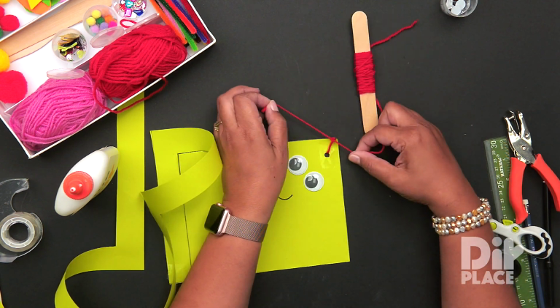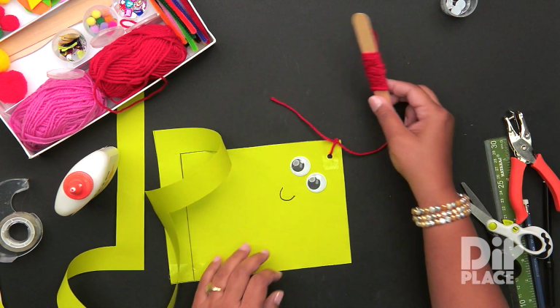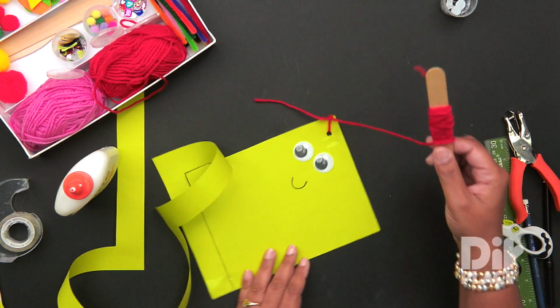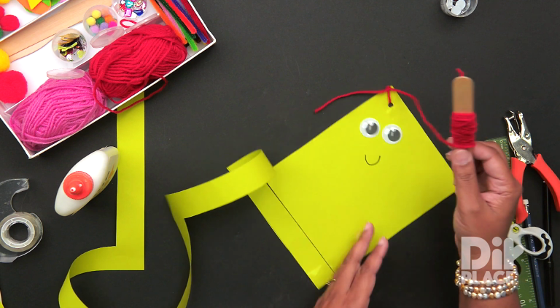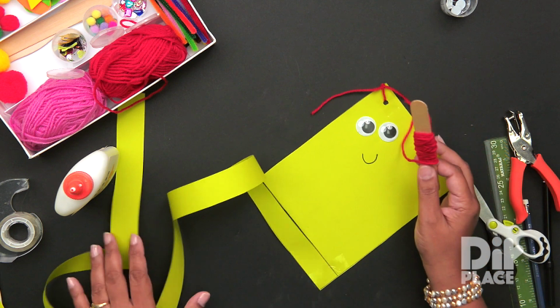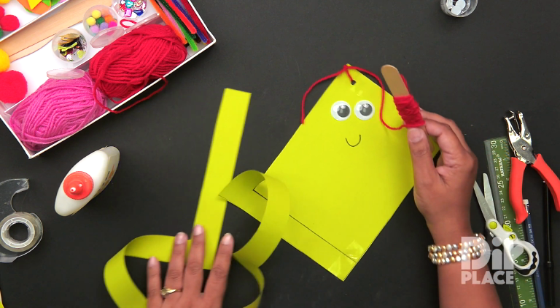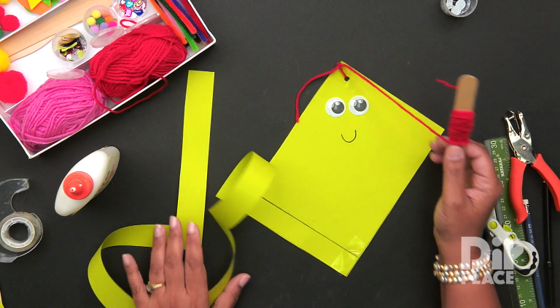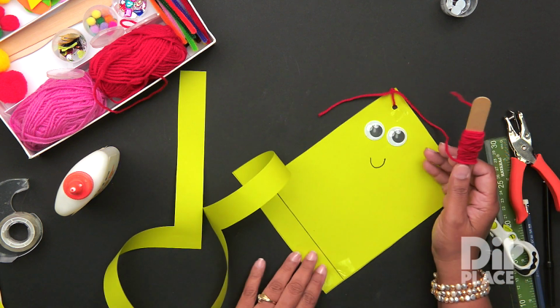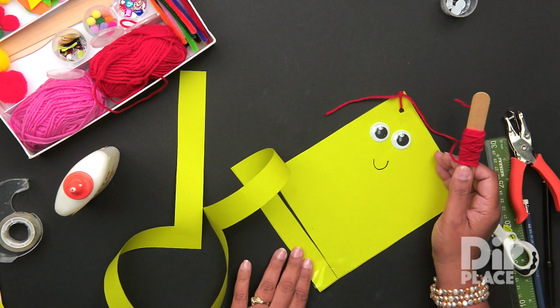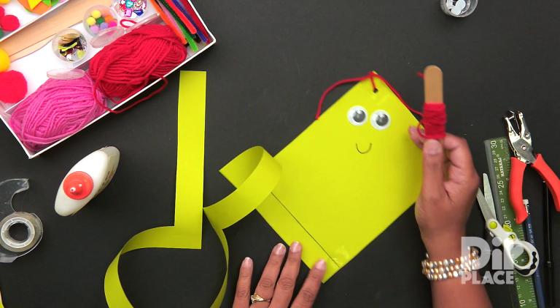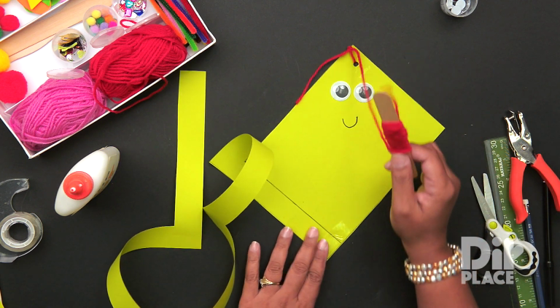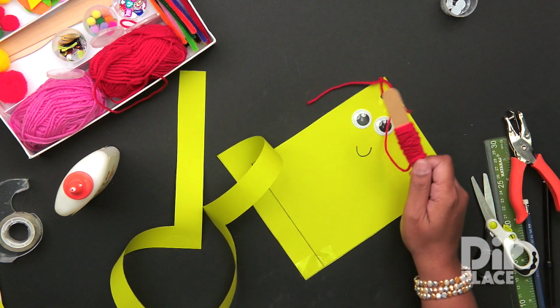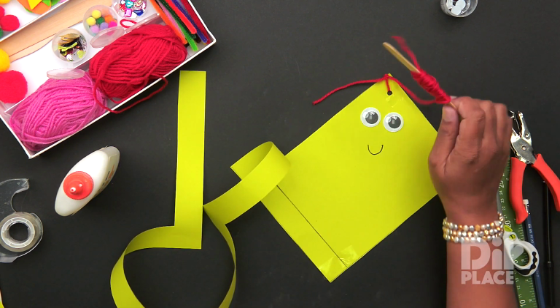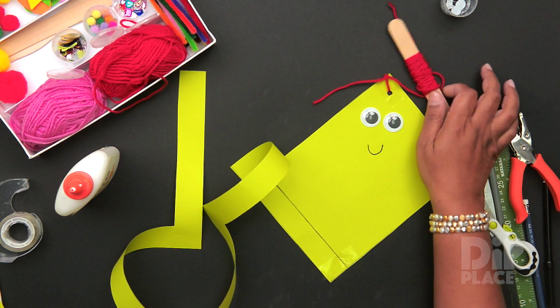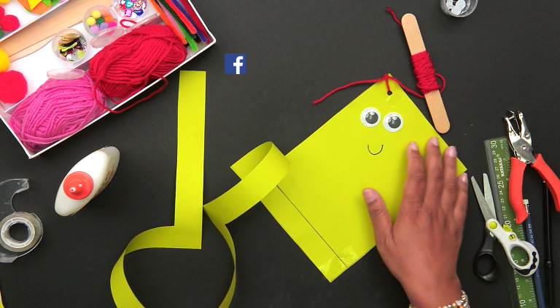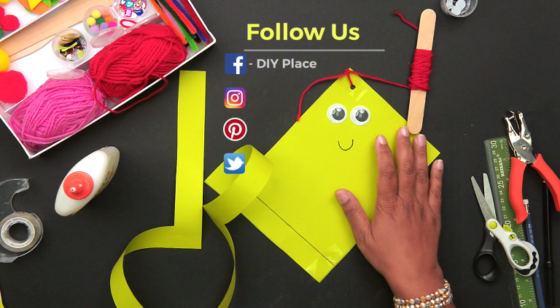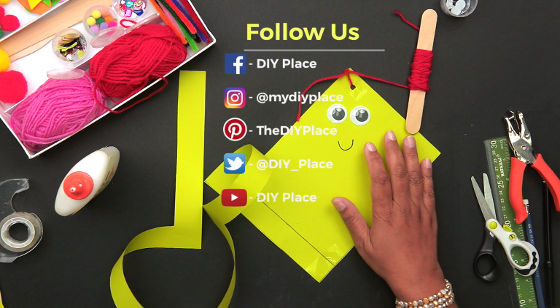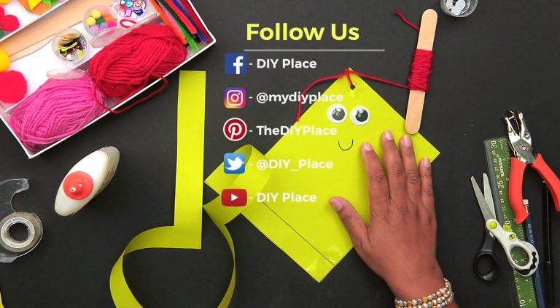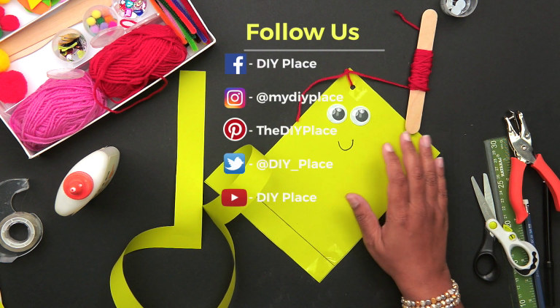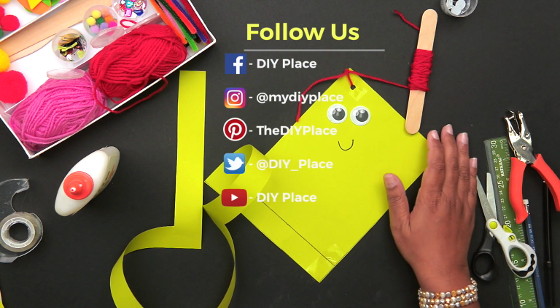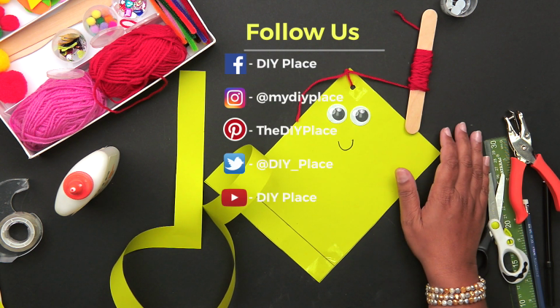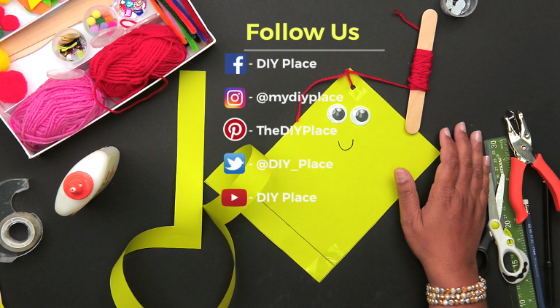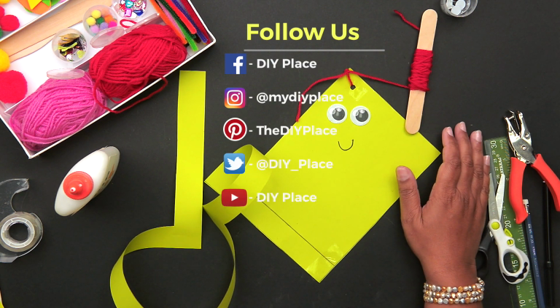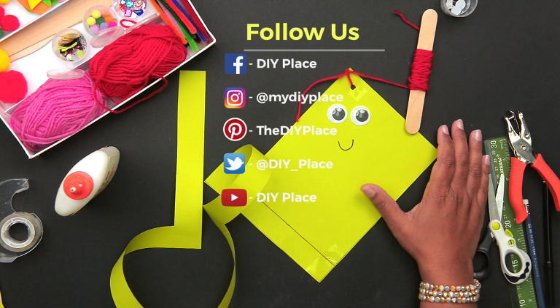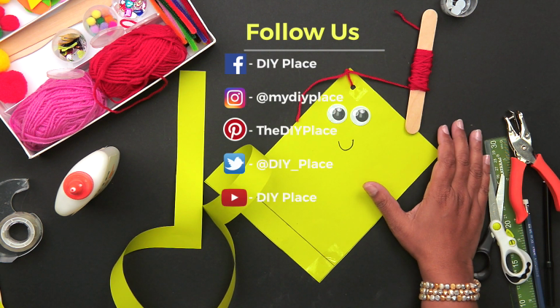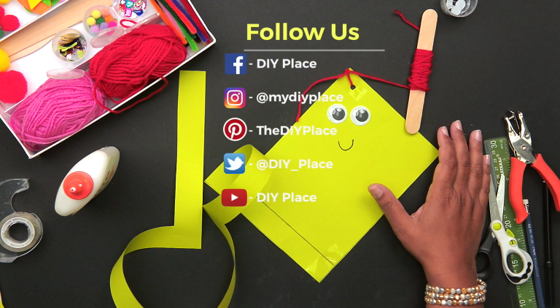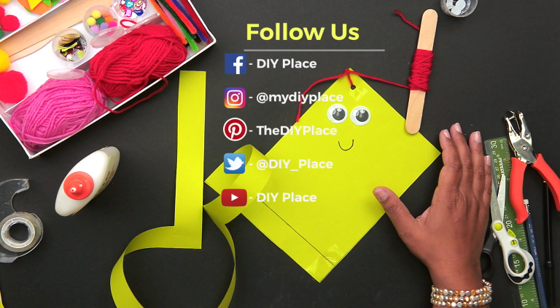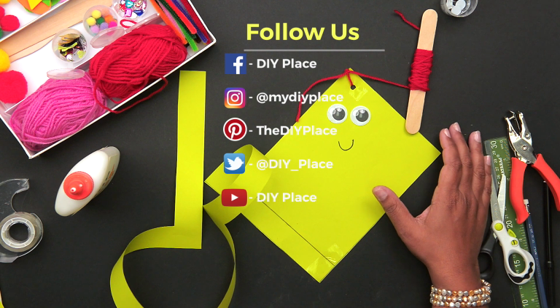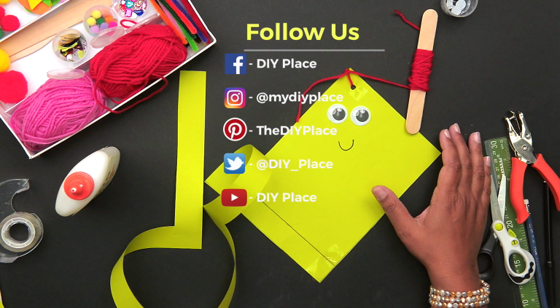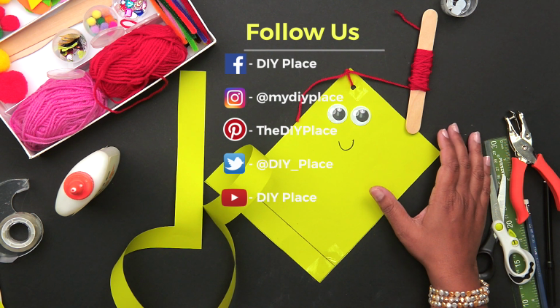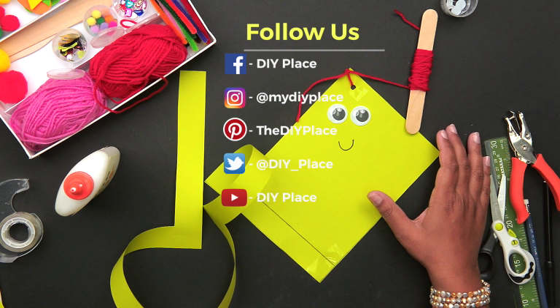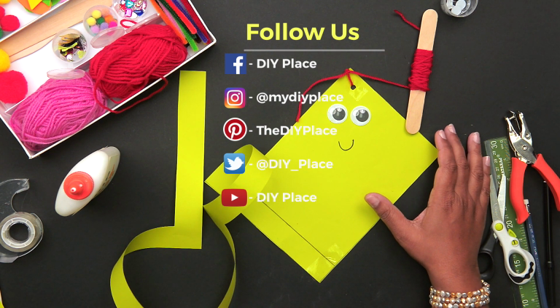And there we have our very, very simple kite. I hope you have lots of fun flying with this kite. Remember to check us on Facebook, Instagram and Twitter, and please subscribe to our YouTube channel.